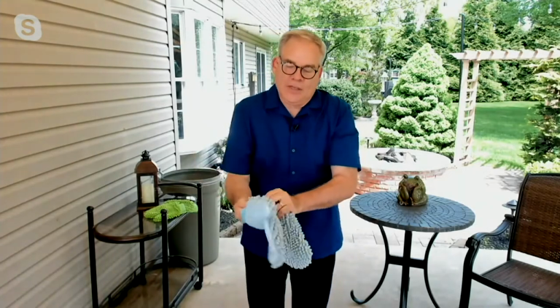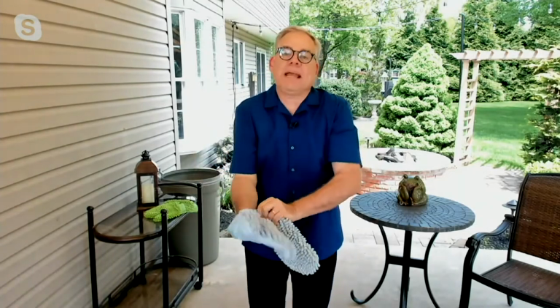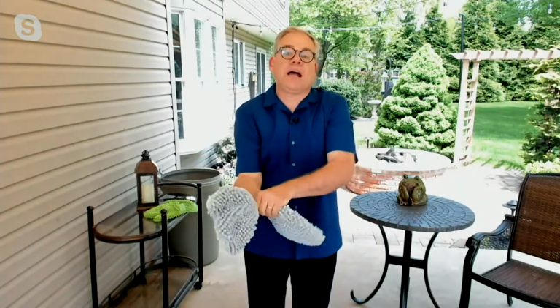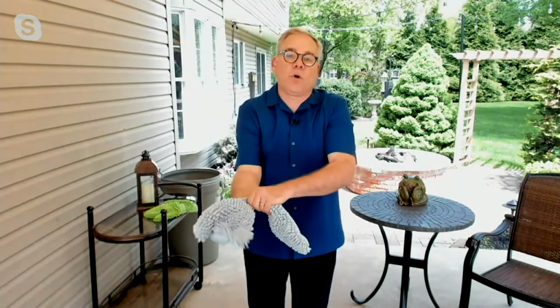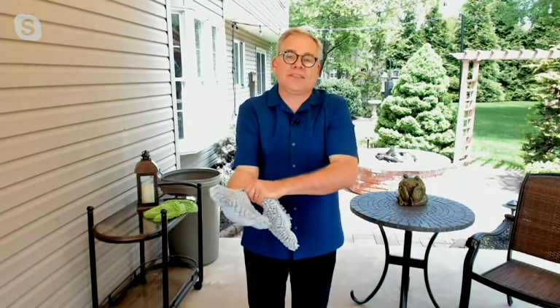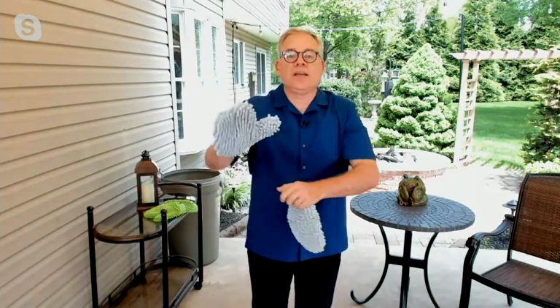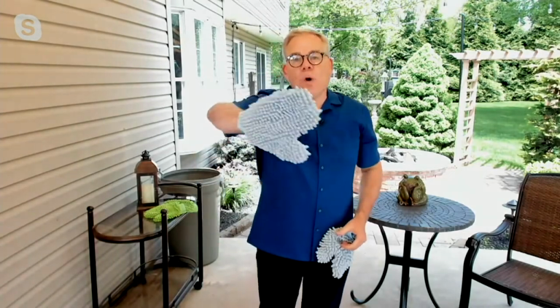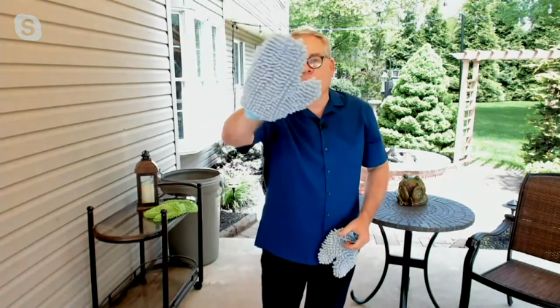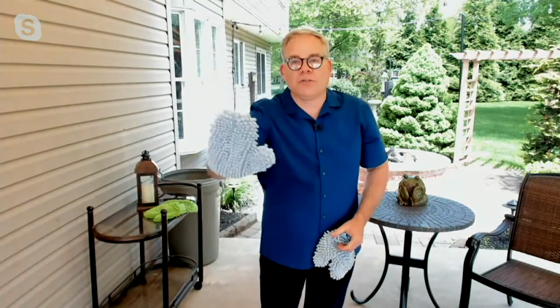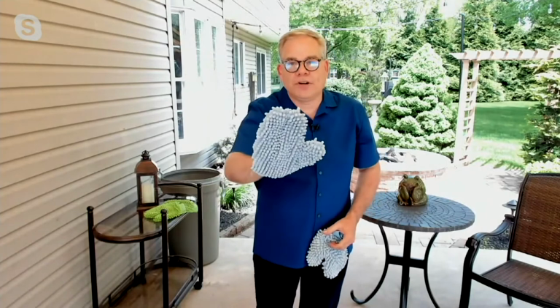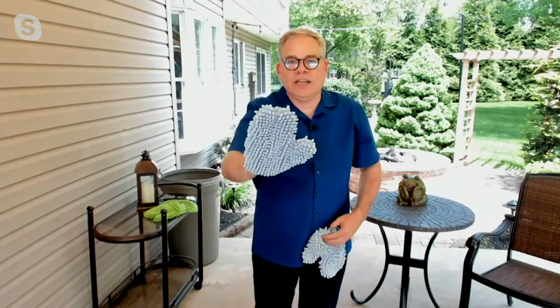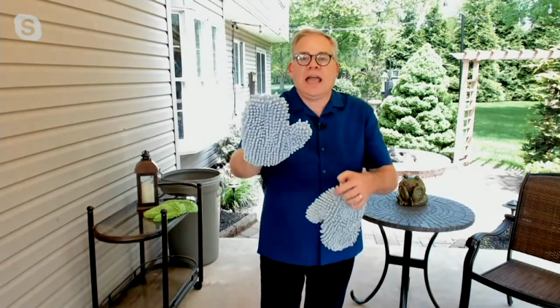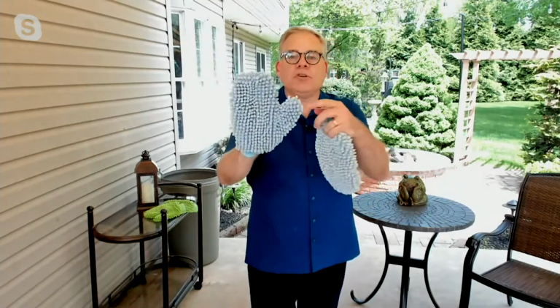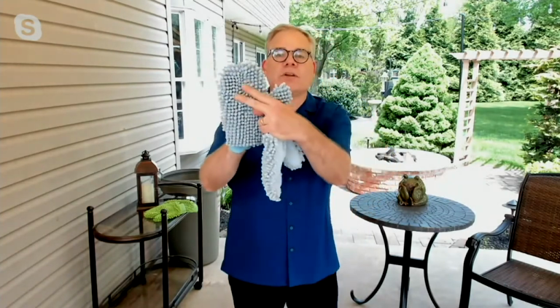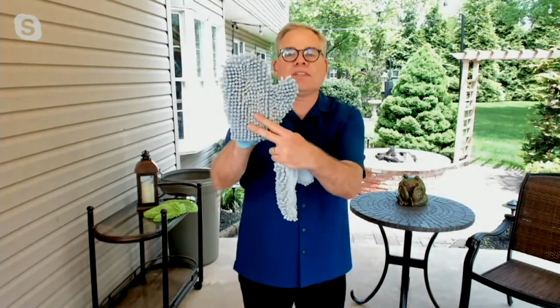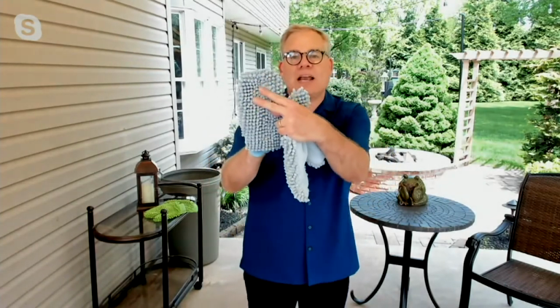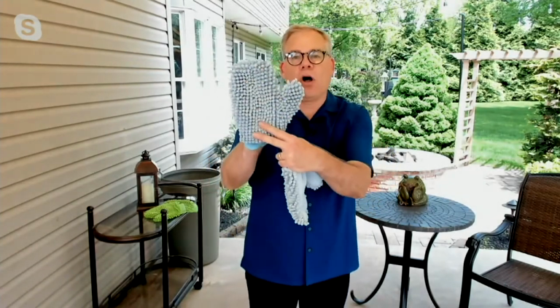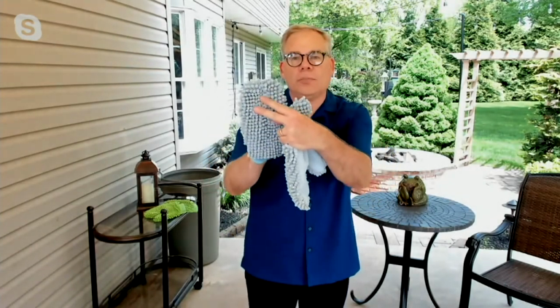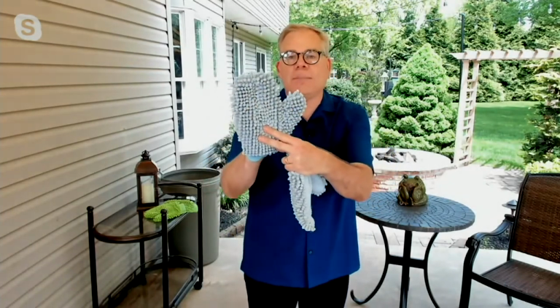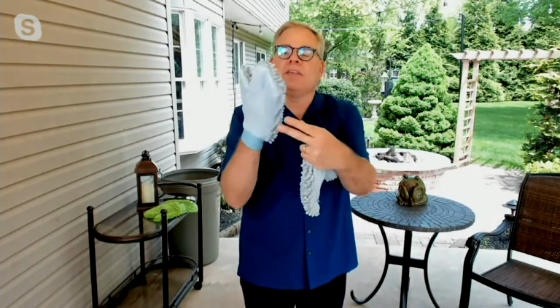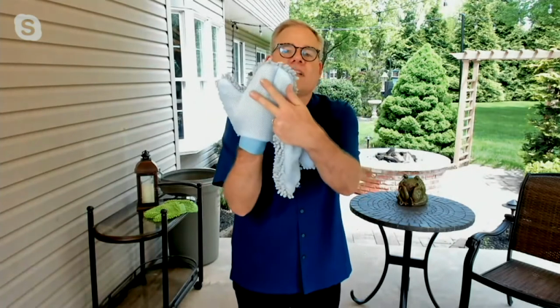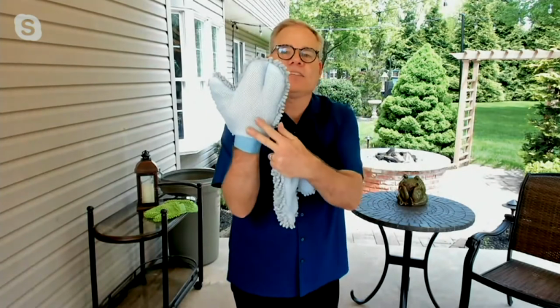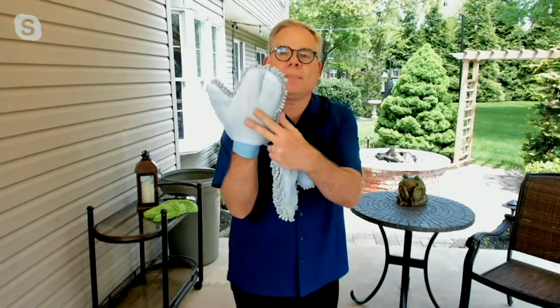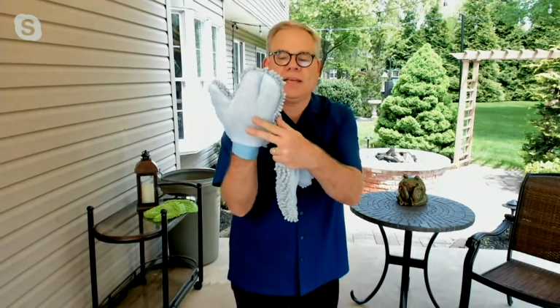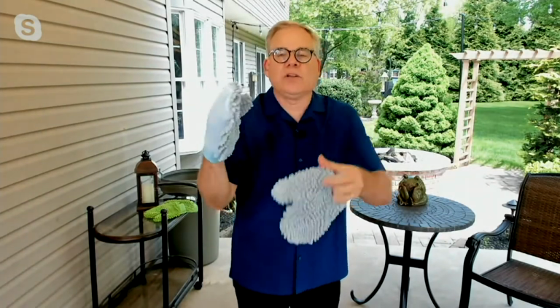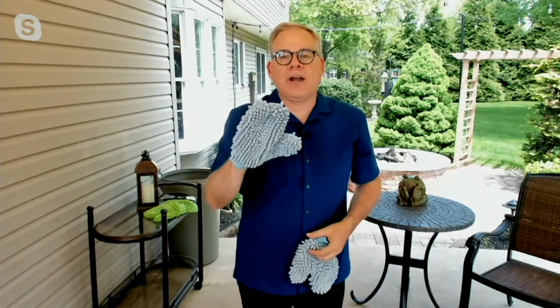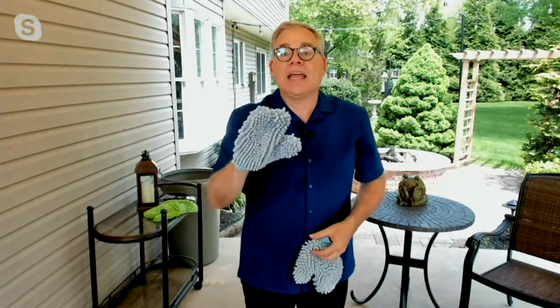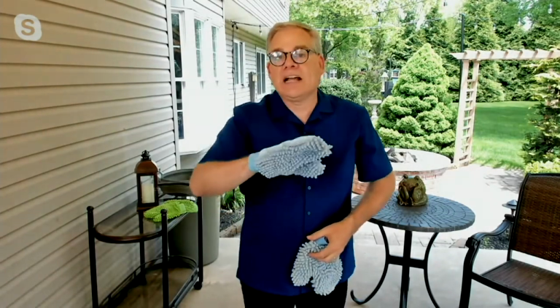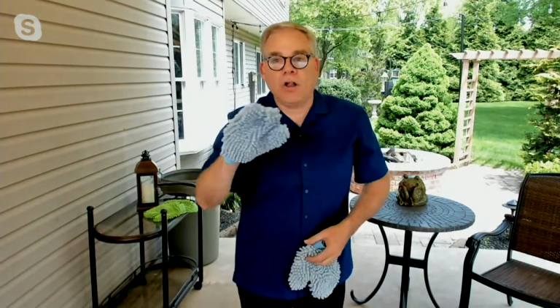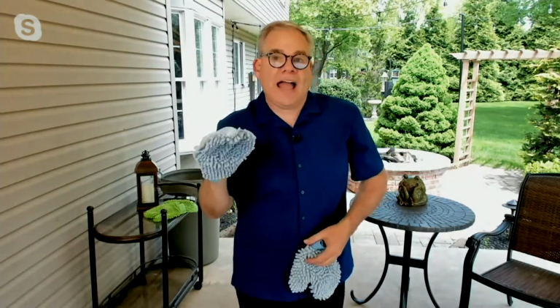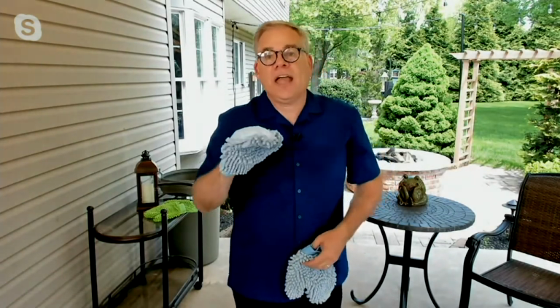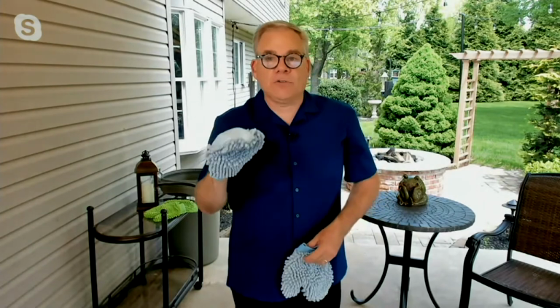They are mitts because when you're working outside, you want that full coverage whatever you're cleaning. One side is the long noodle microfiber, and the other side is the scrubby side. You can flip your hands and clean all around the house and outdoors.